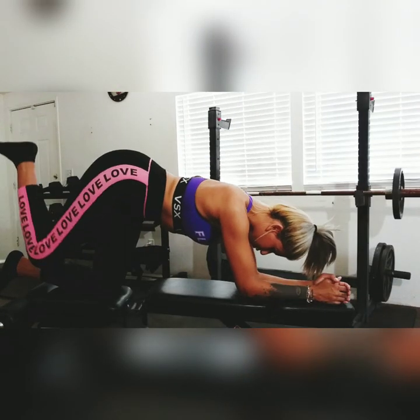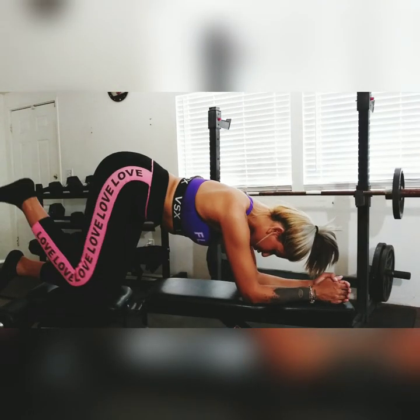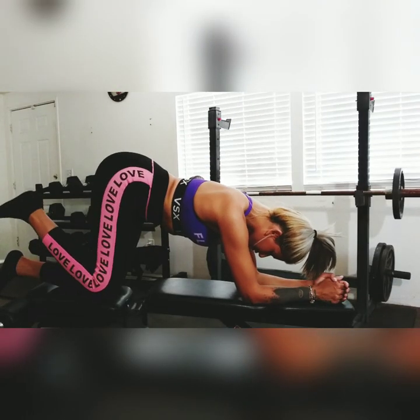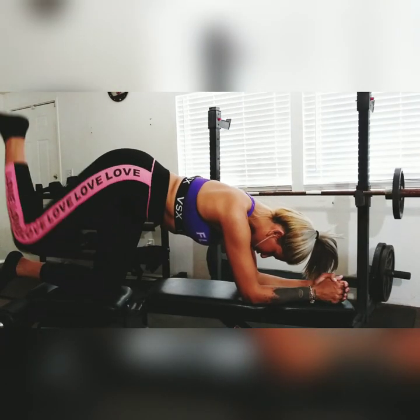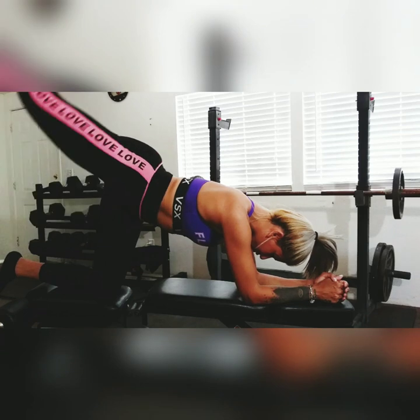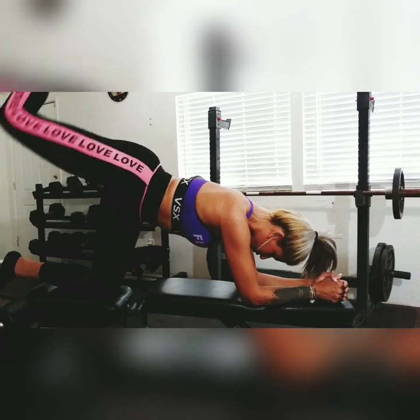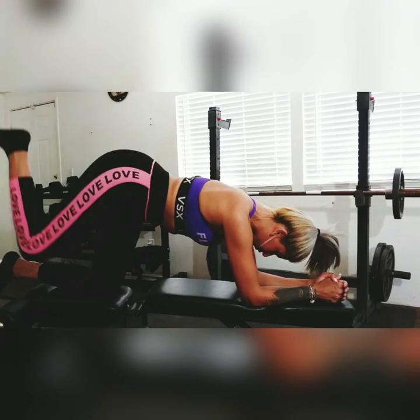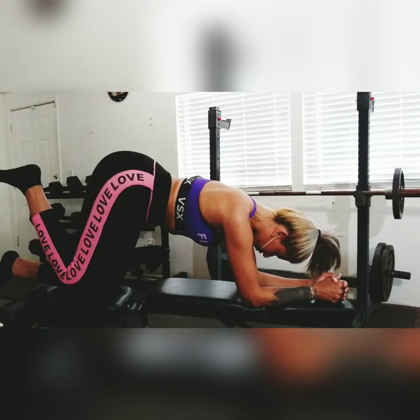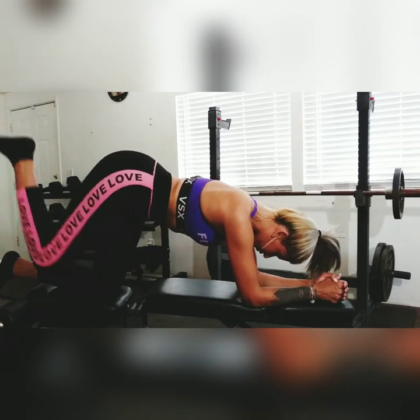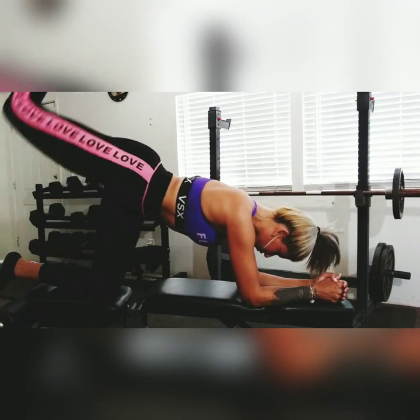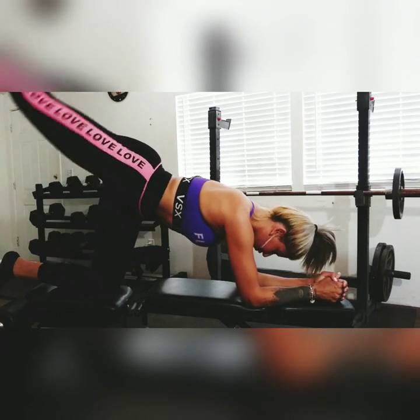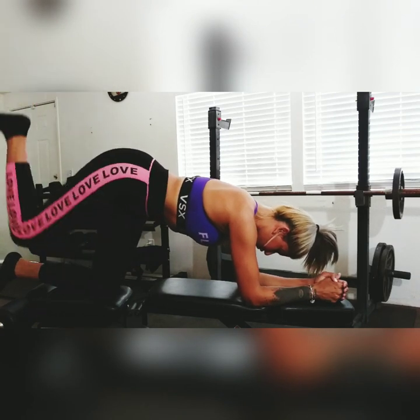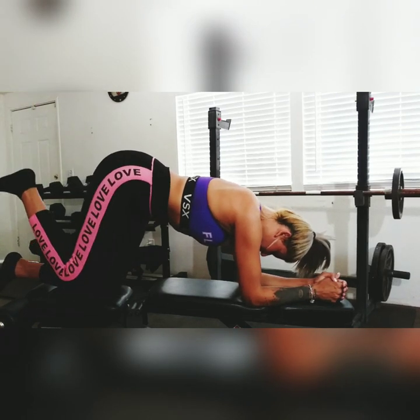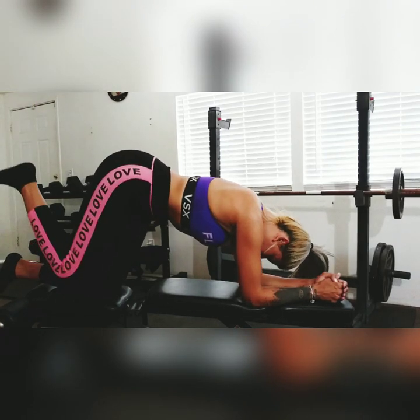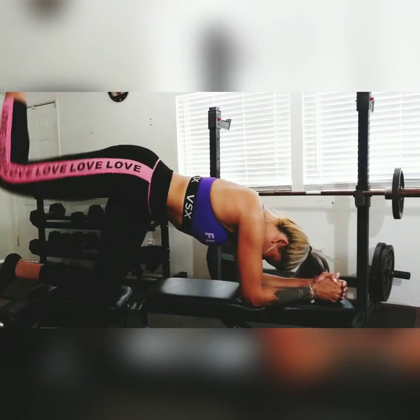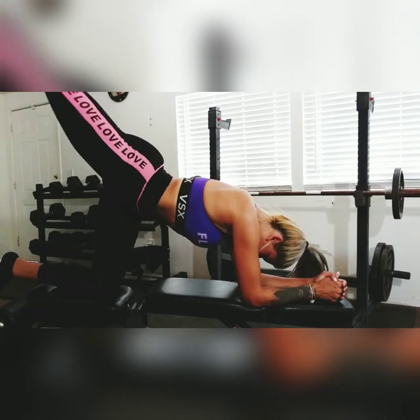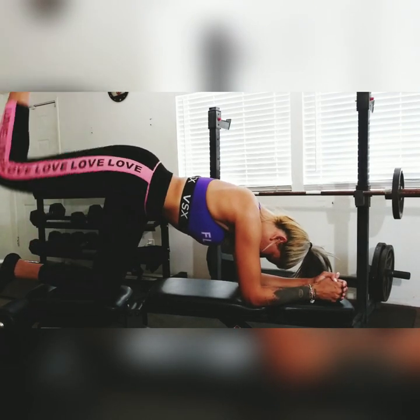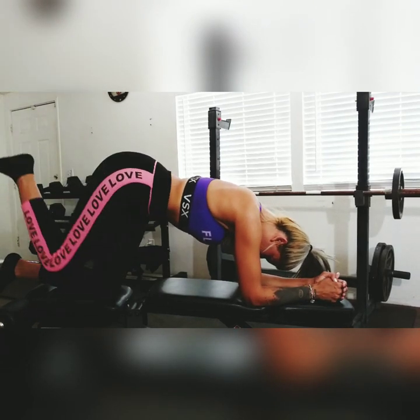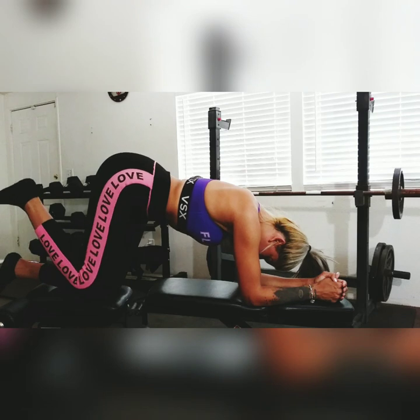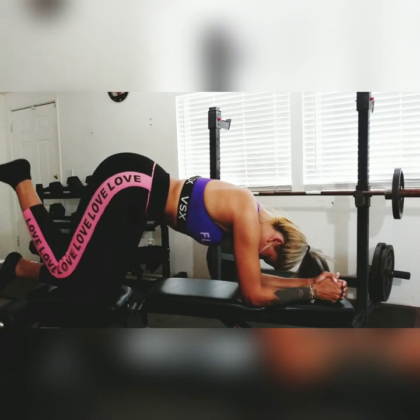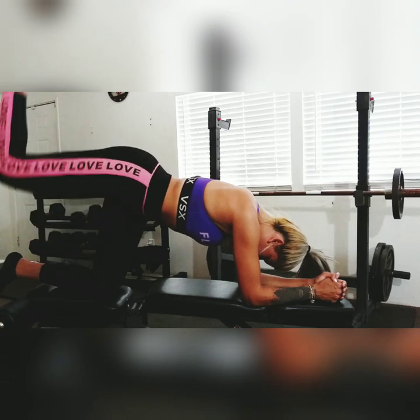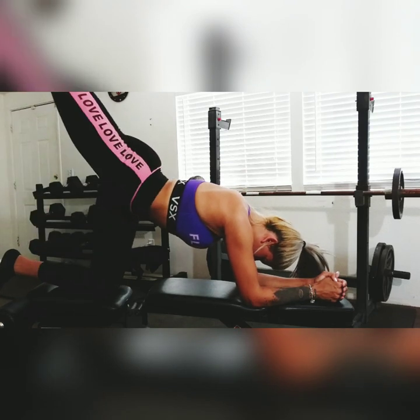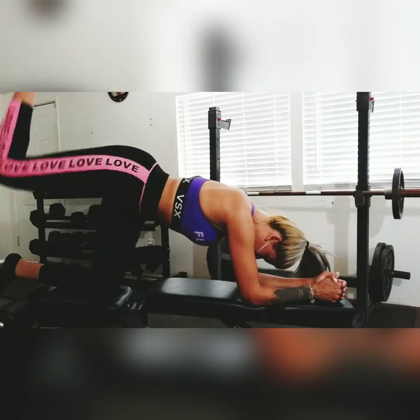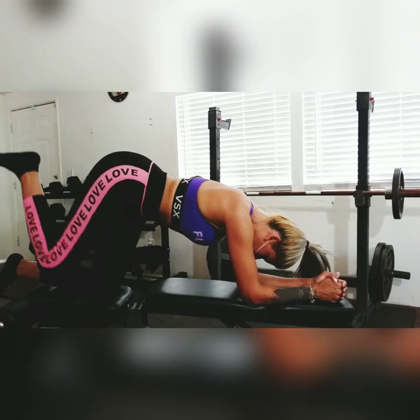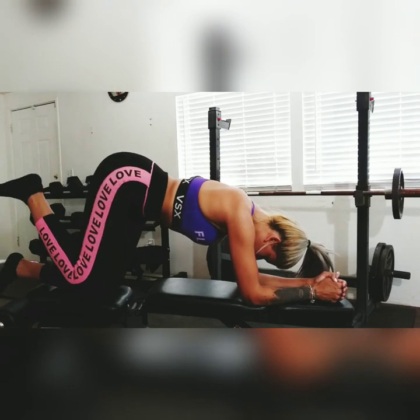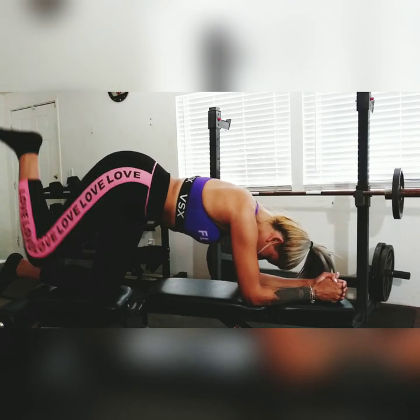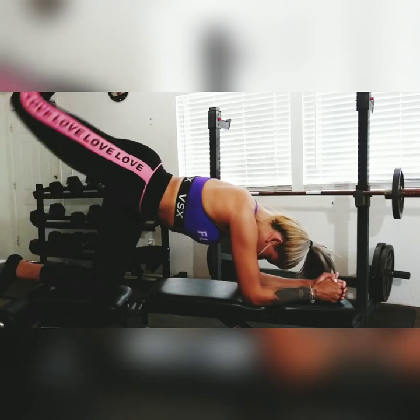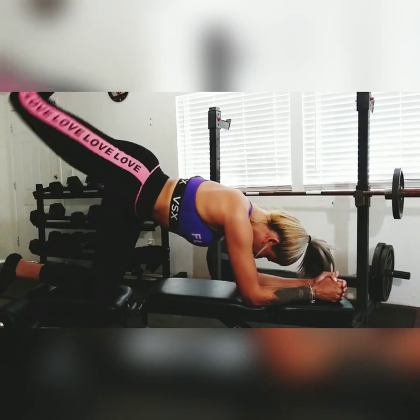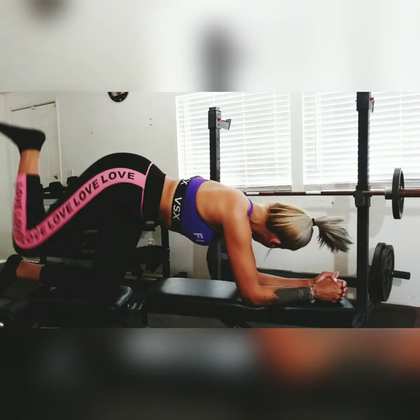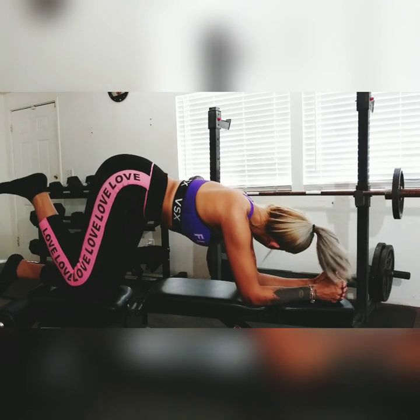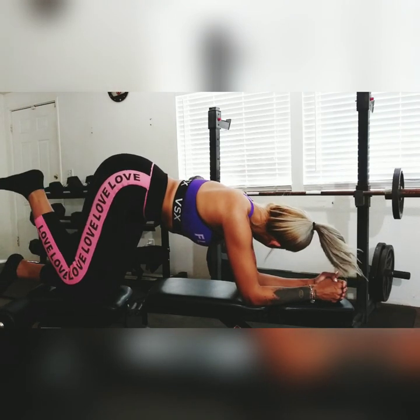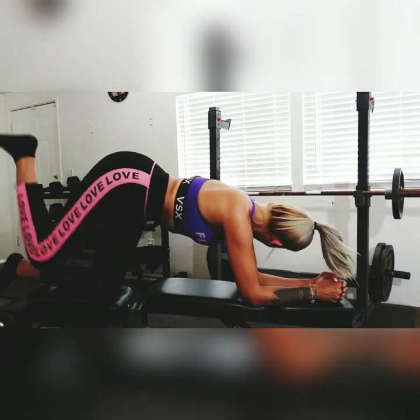So these are regular horse kicks. I like to do about 50 on each leg and these are really targeting those hamstrings and just tightening those glutes up — nice and tight.